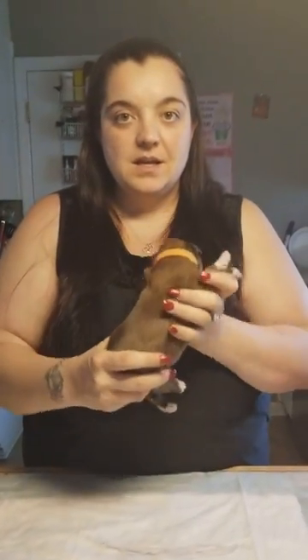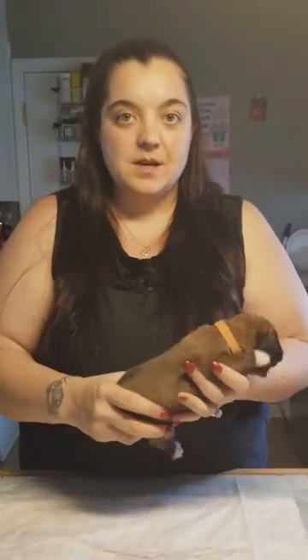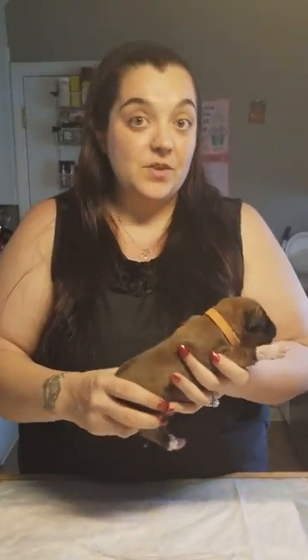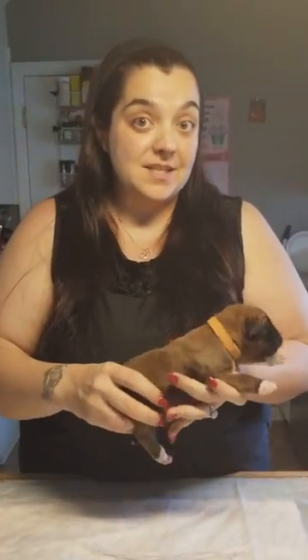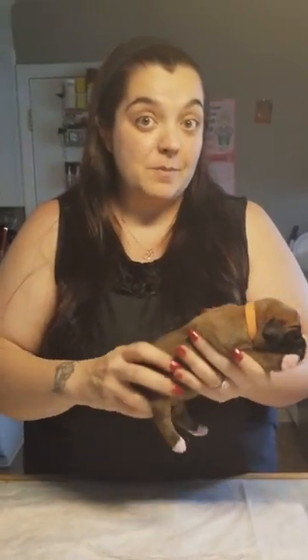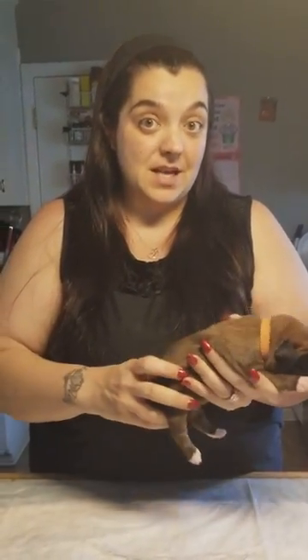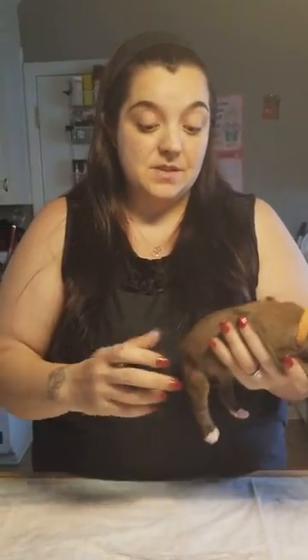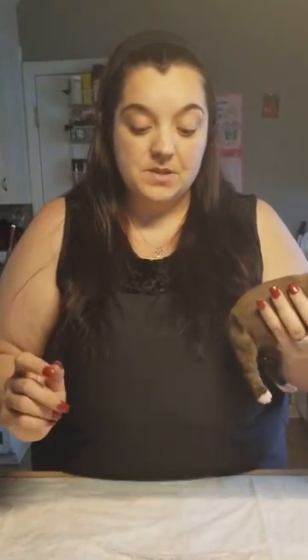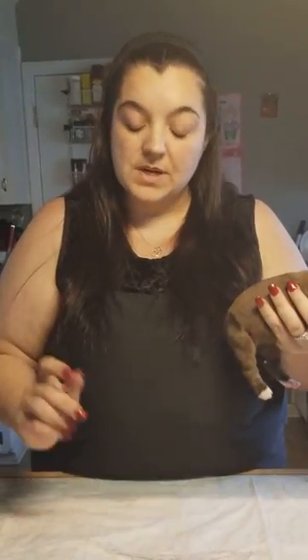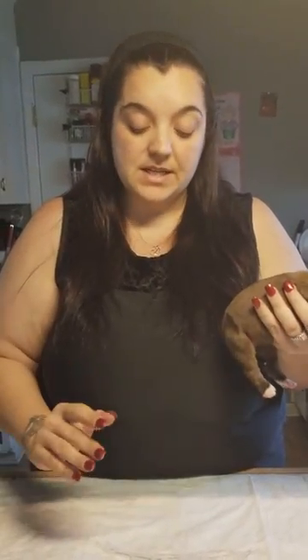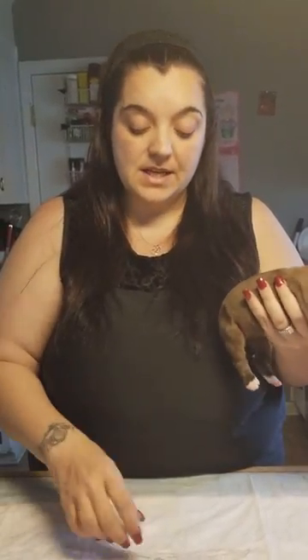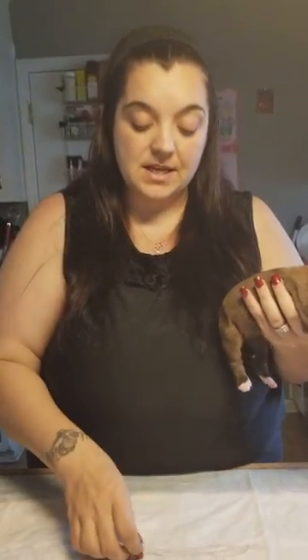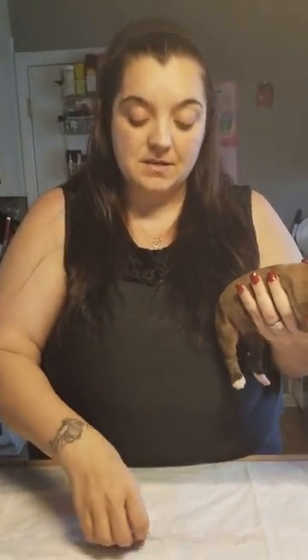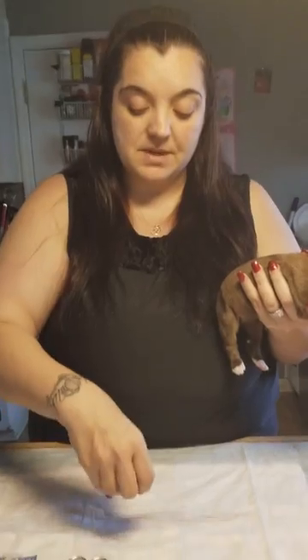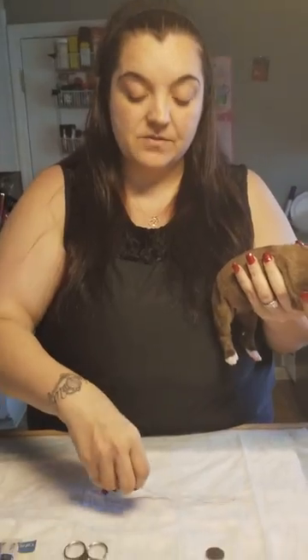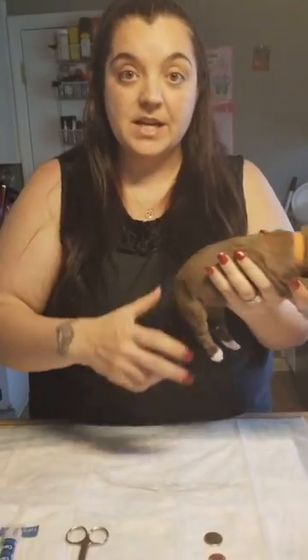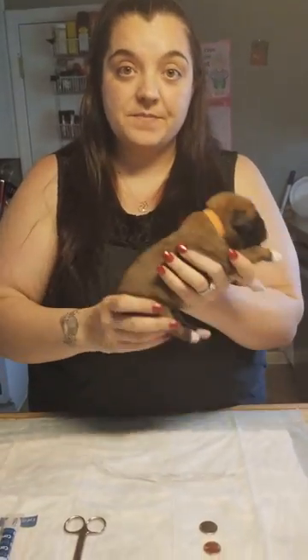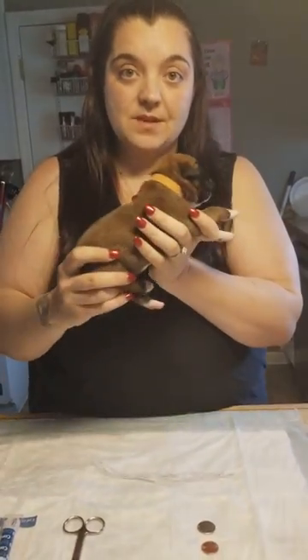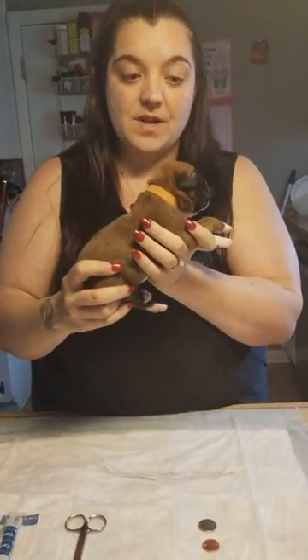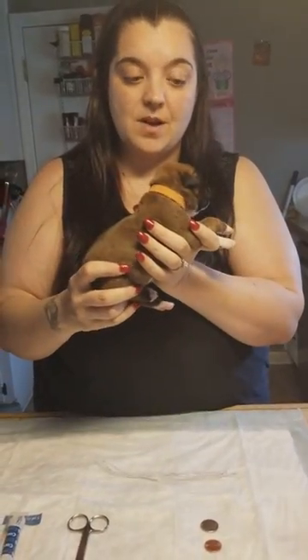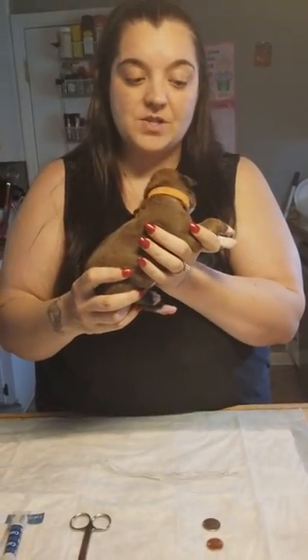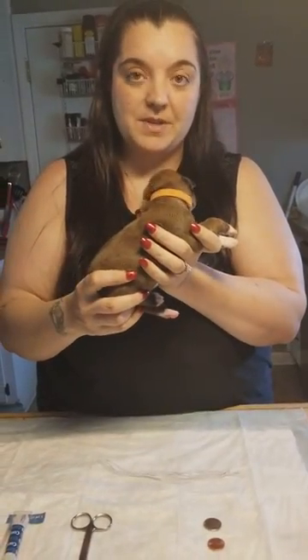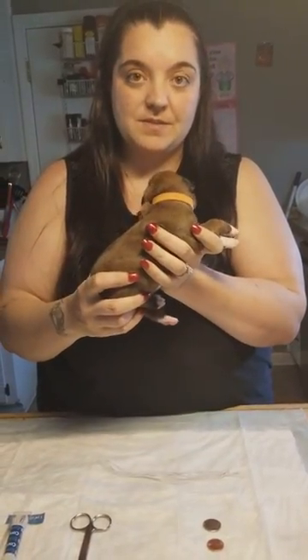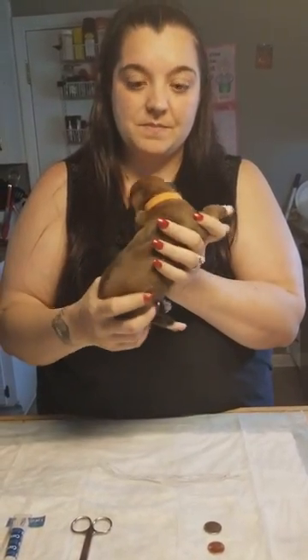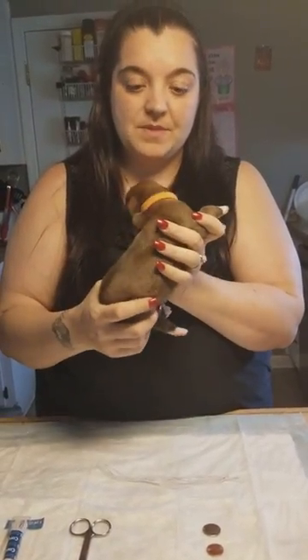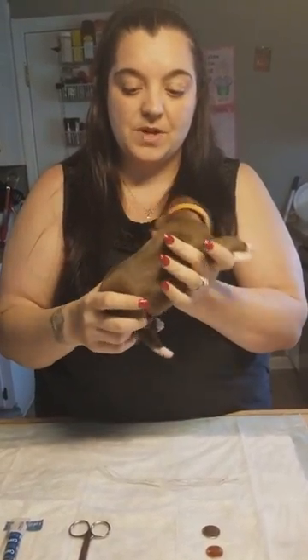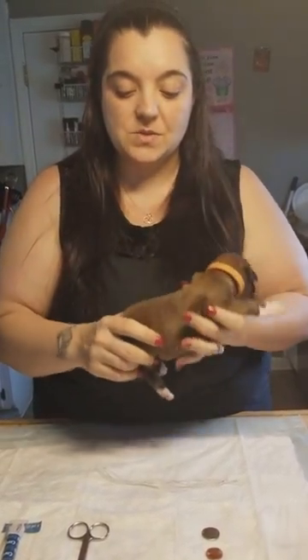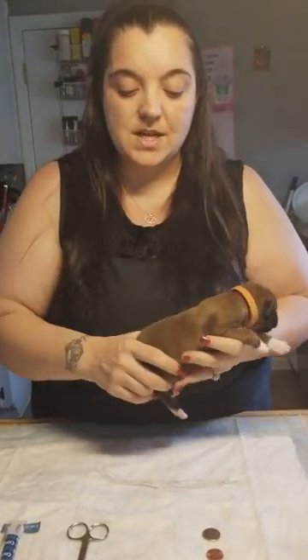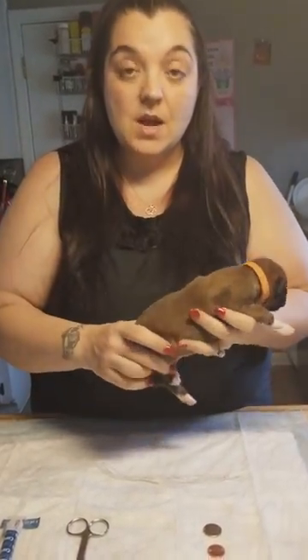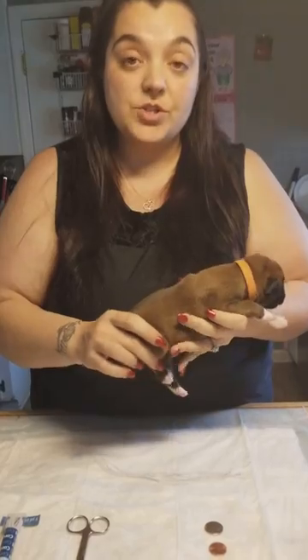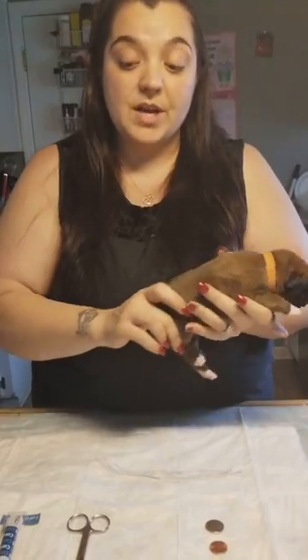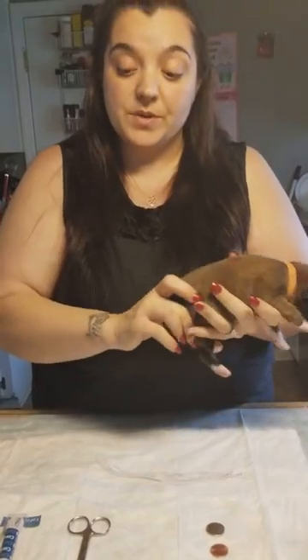A couple of you have asked how to band tails, so I got my stuff ready here. We've got our boxer puppies — they're three days old — and we're going to show you how we do it.